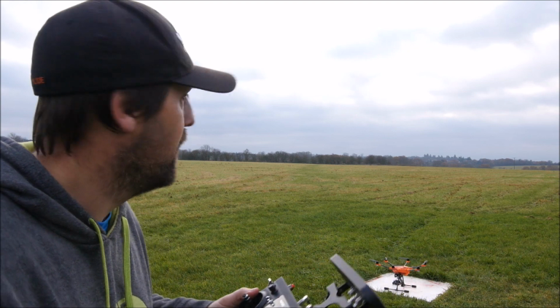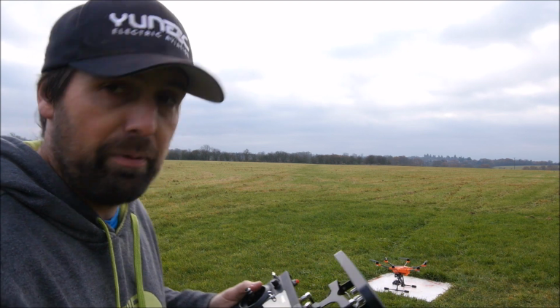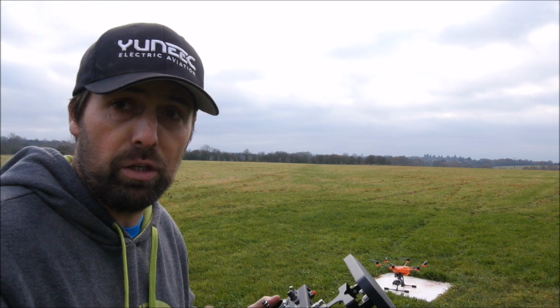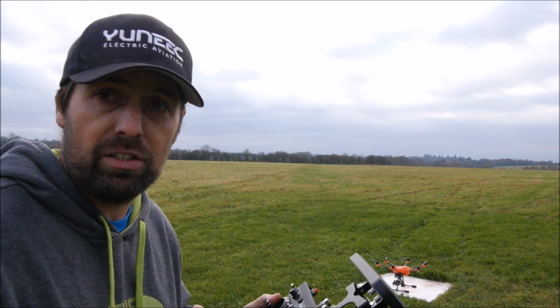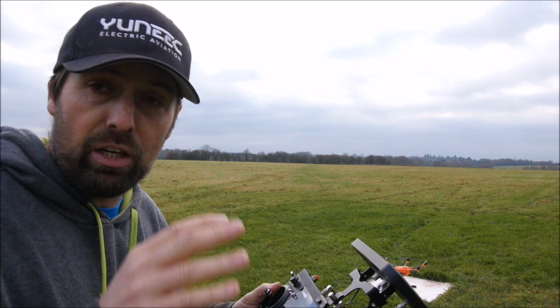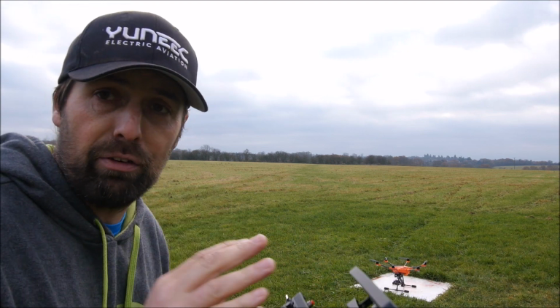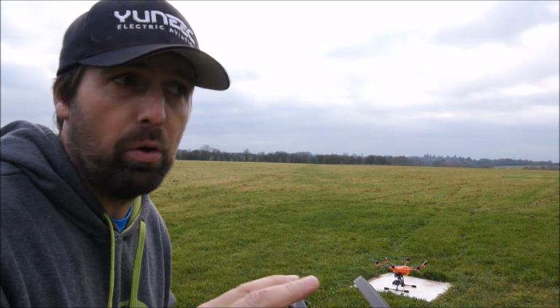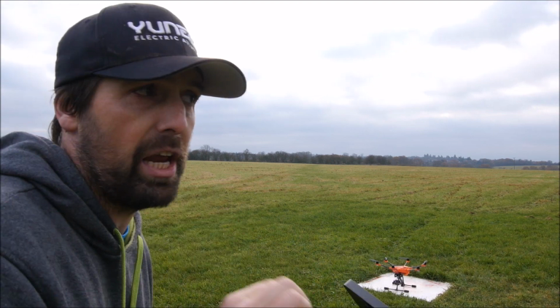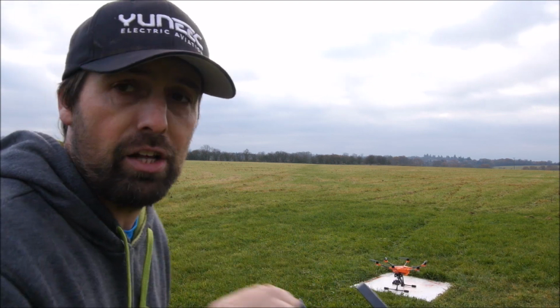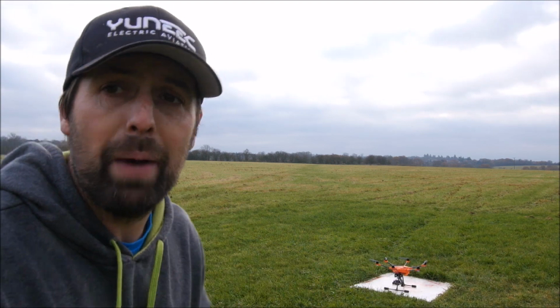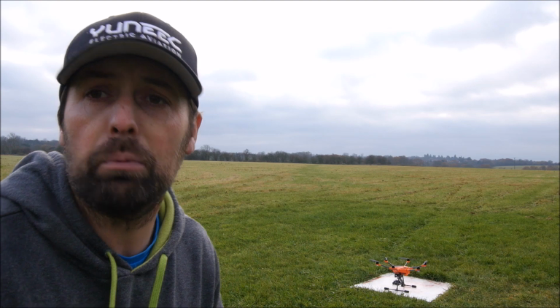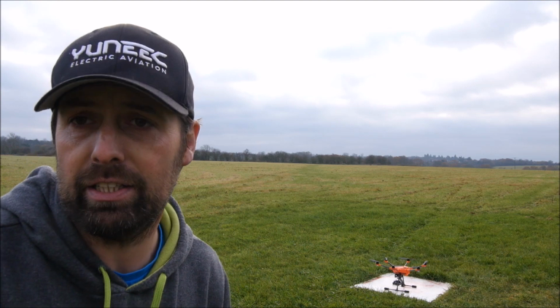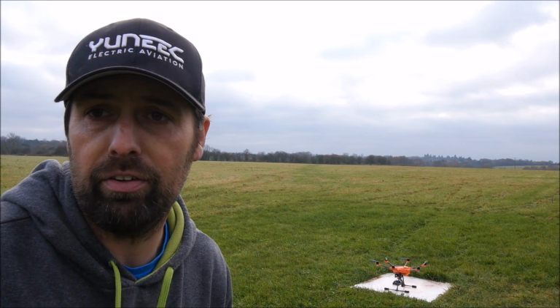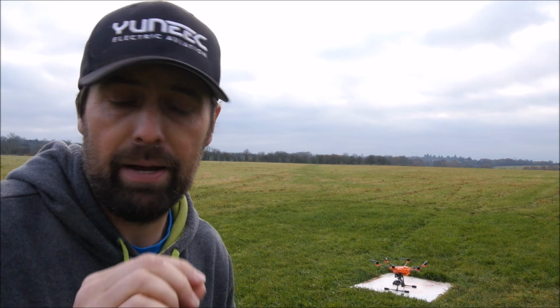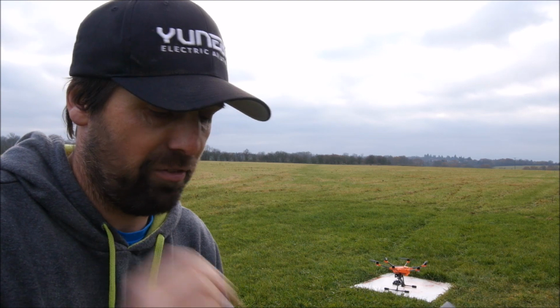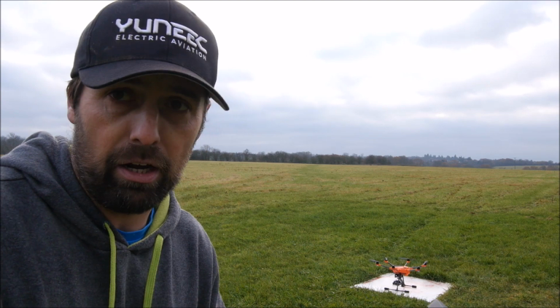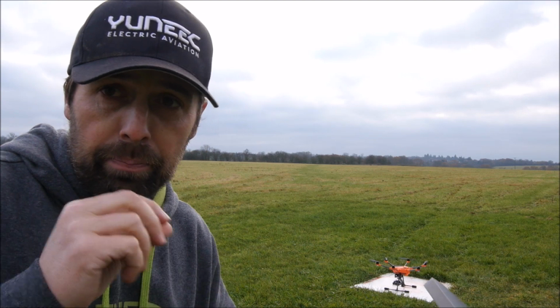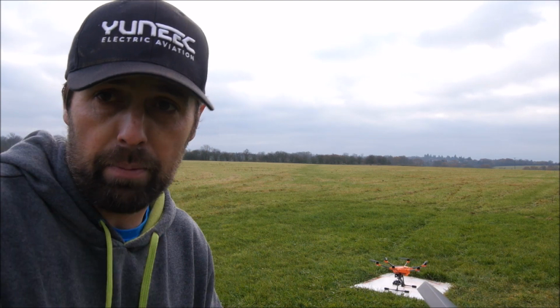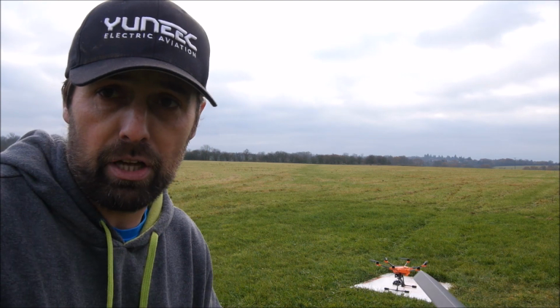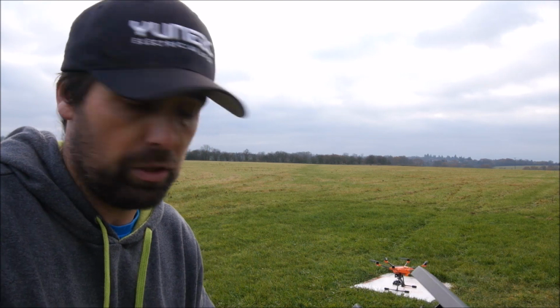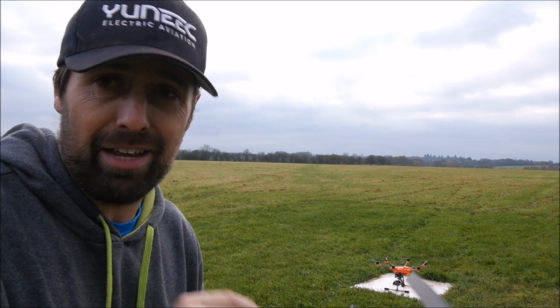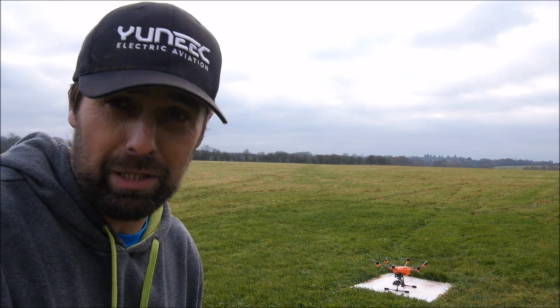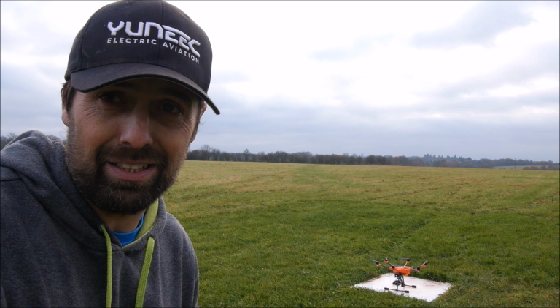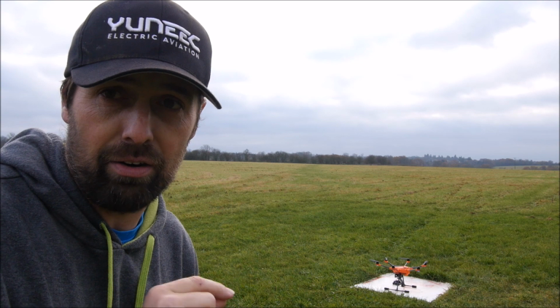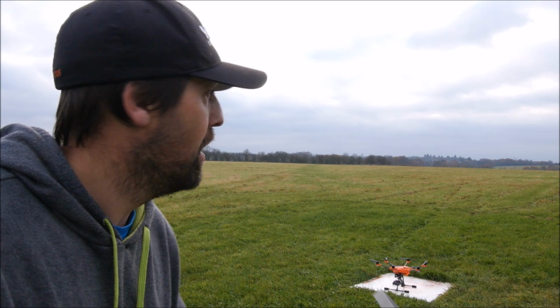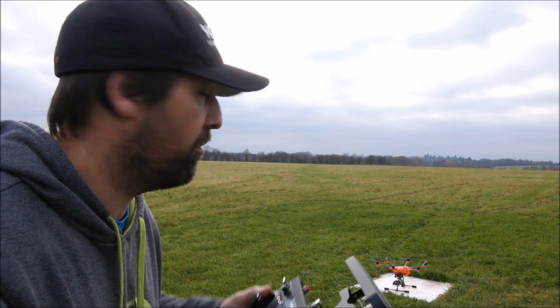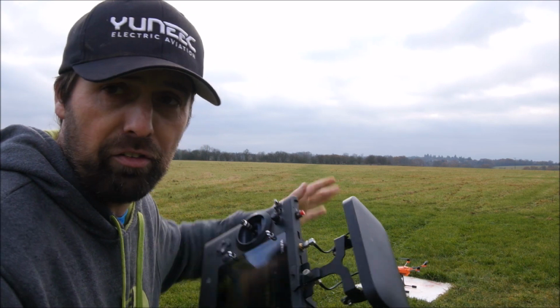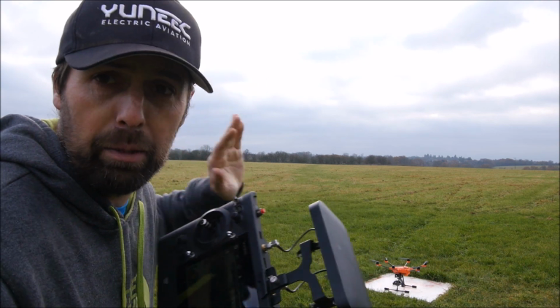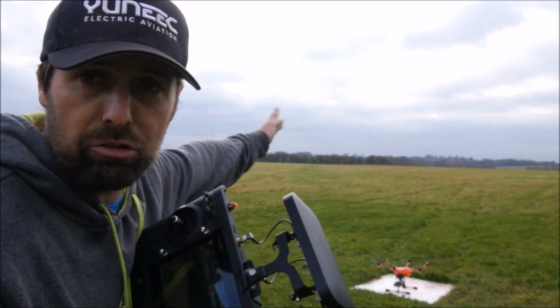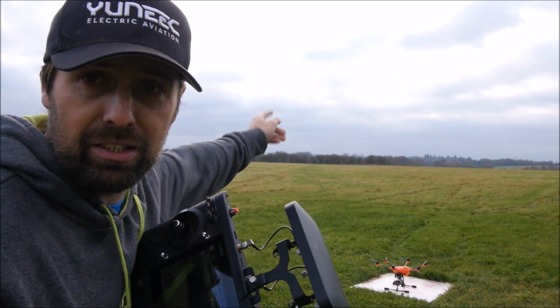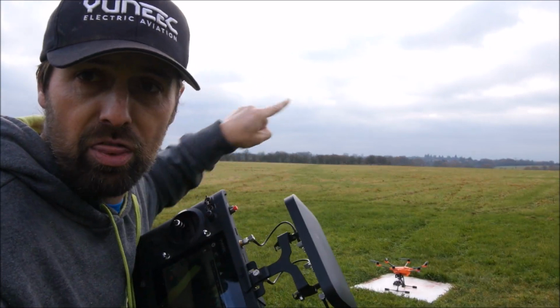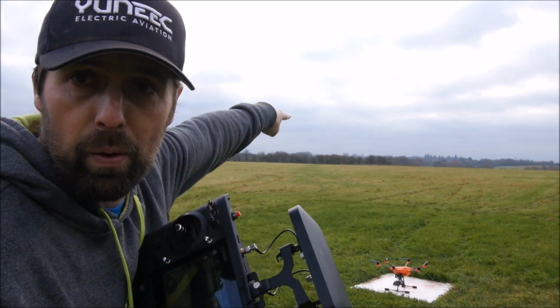Before you do this, it's really really important that you set your return-to-home altitude before you take off. So before I take off, I've set my return-to-home altitude to 40 meters. We're not going to fly too far away — going to put it about 100 meters that way.